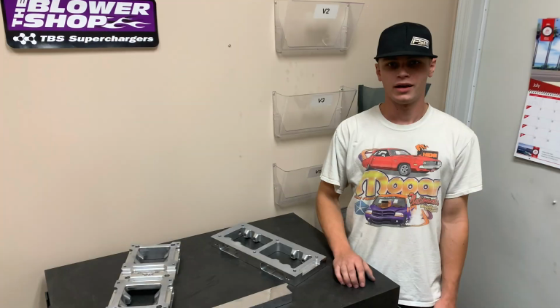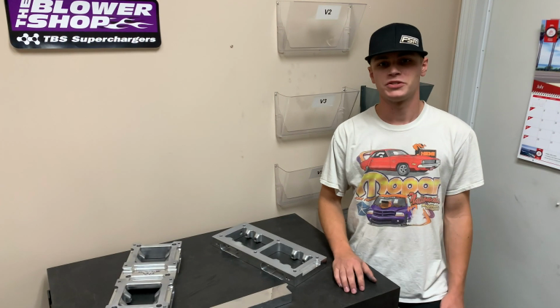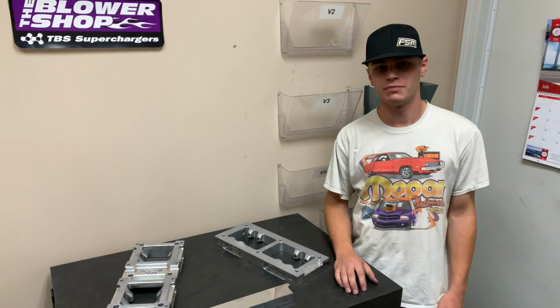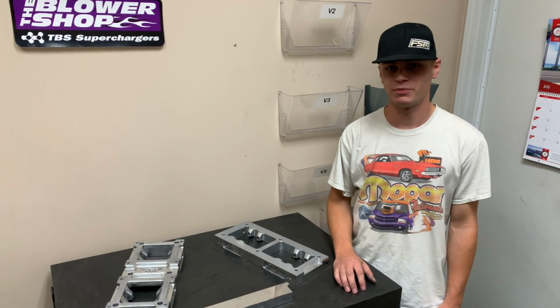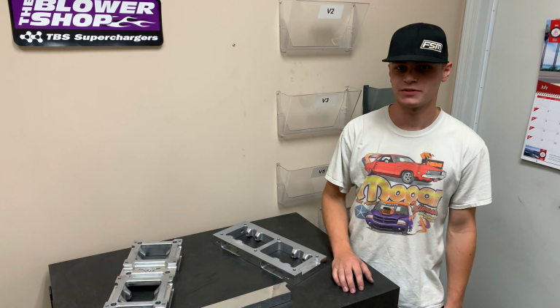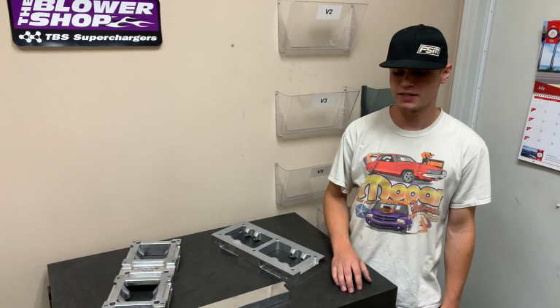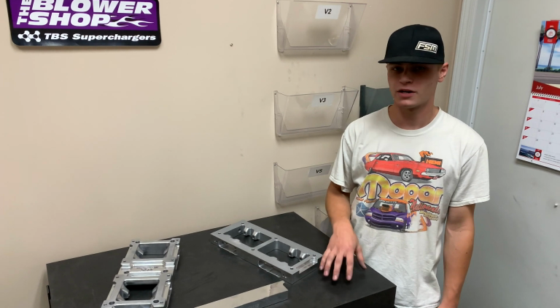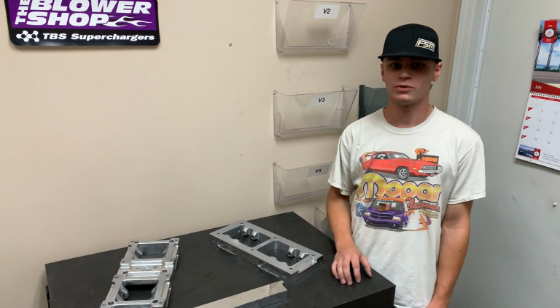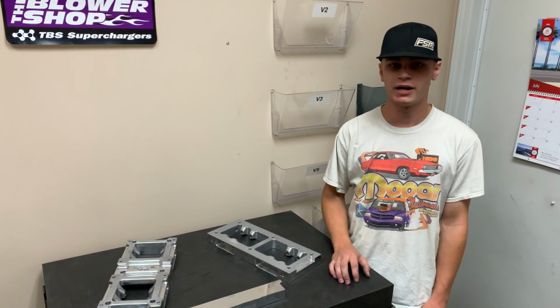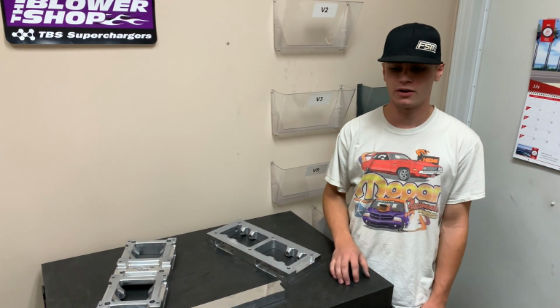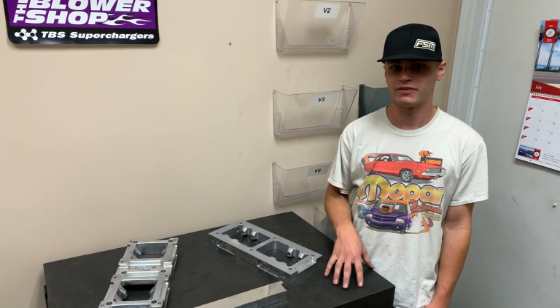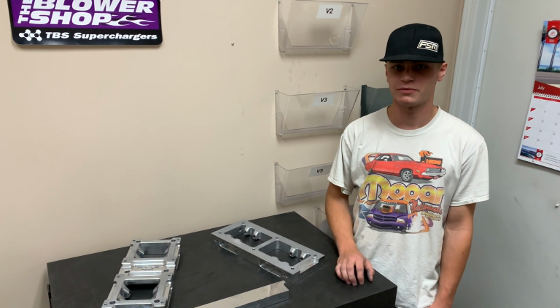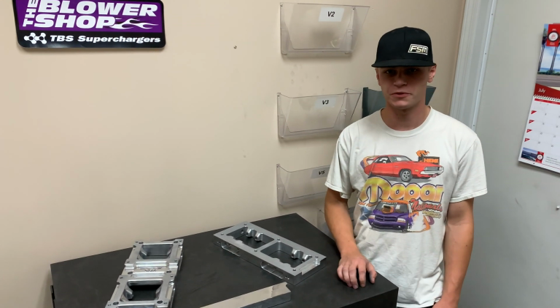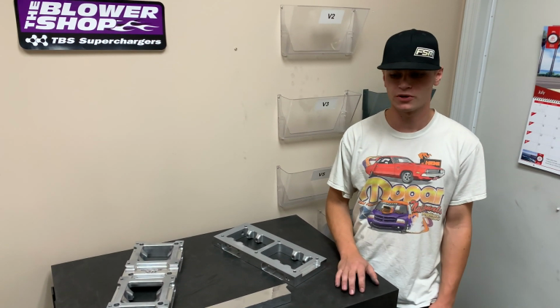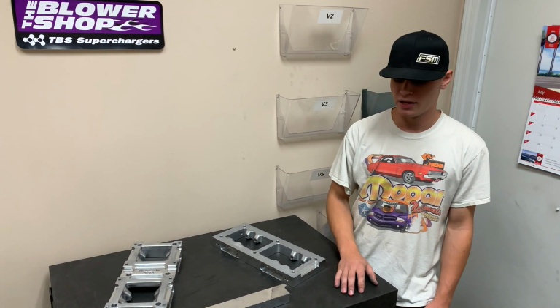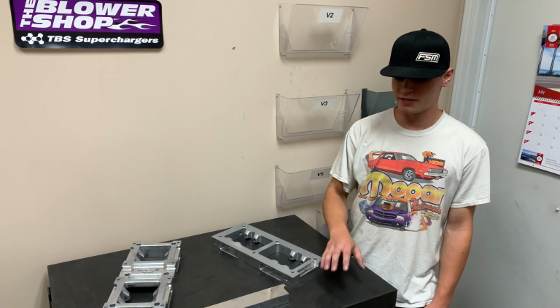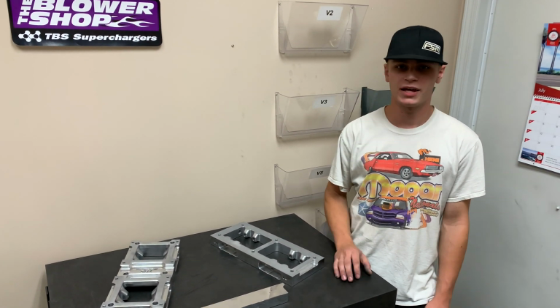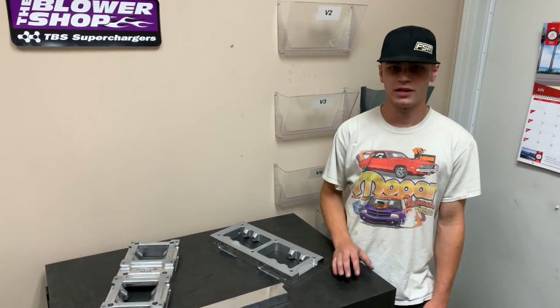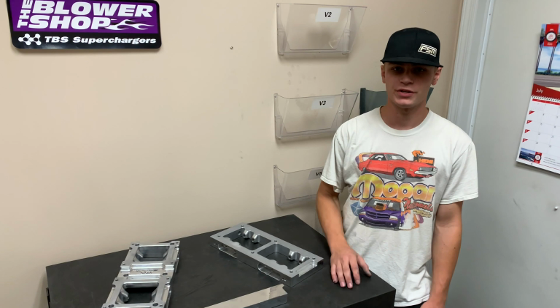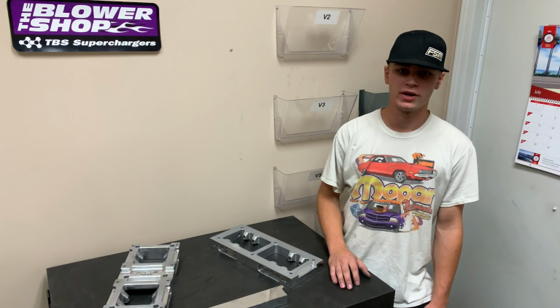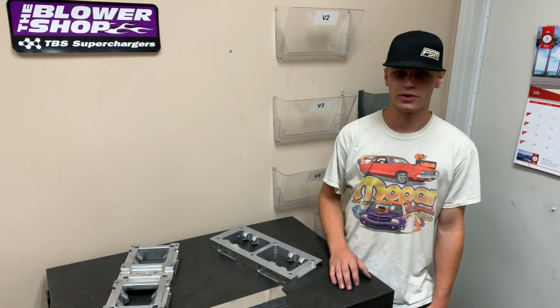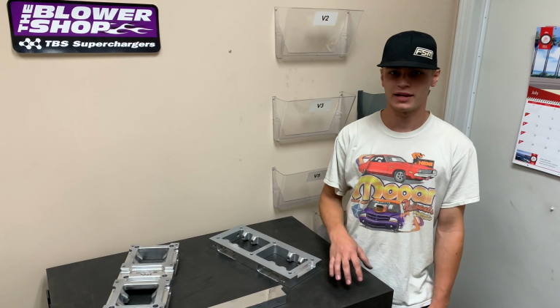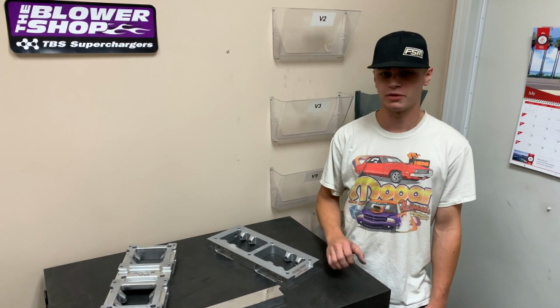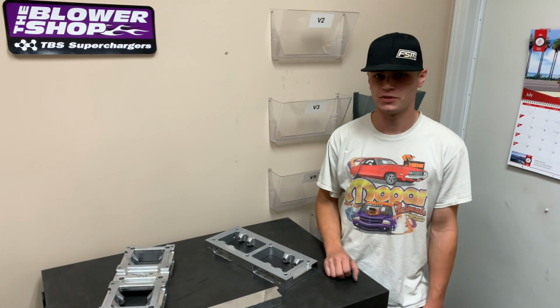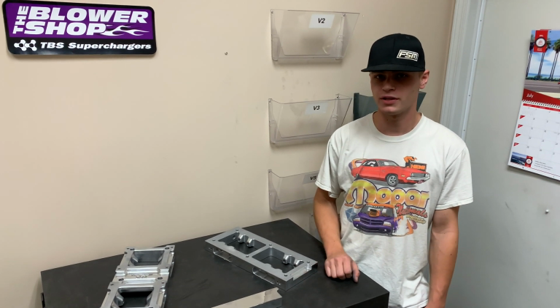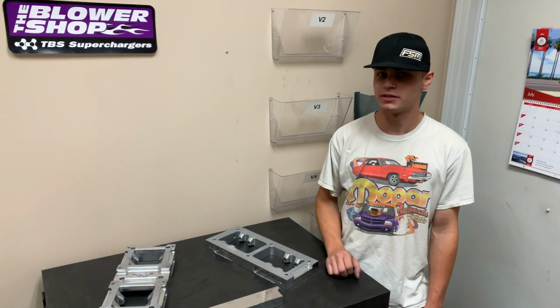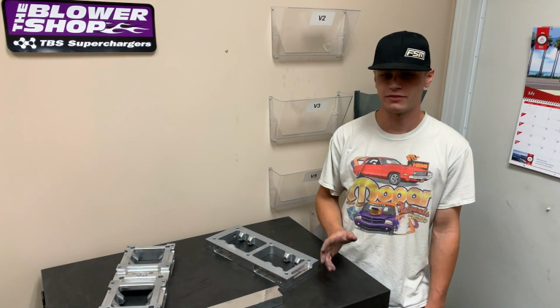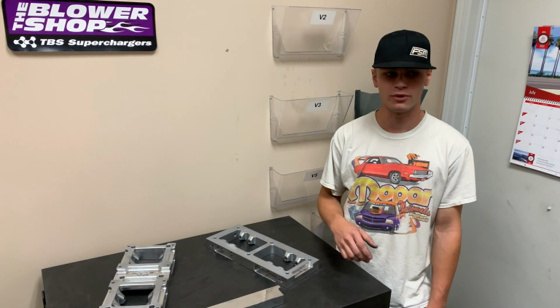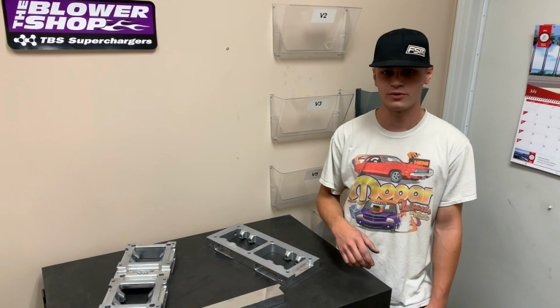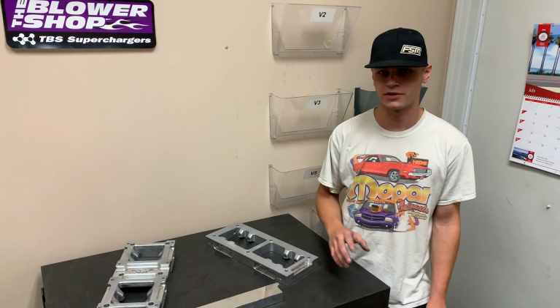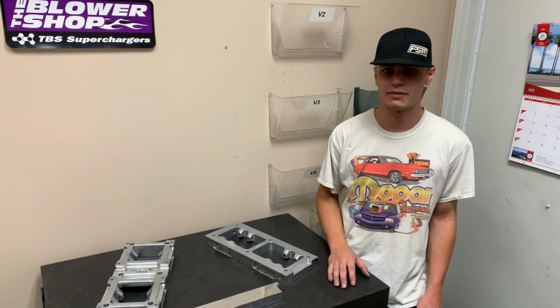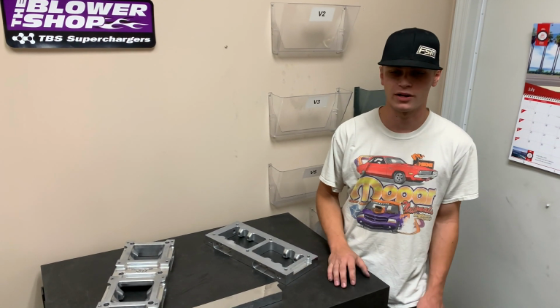Hi guys, Jake with TBS Superchargers here. Today I'm going to talk to you a little bit about our EFI setups for roots blowers. Now this seems to be kind of where the industry is going — everyone likes that plug-and-plate tunability to add fuel, pull fuel, mess around with timing and whatnot.